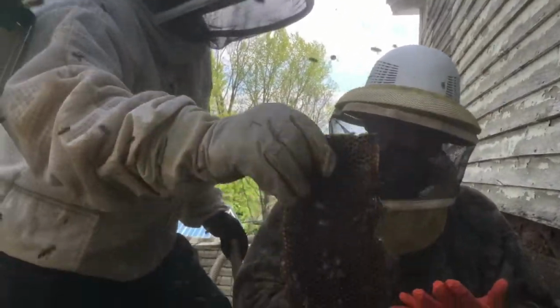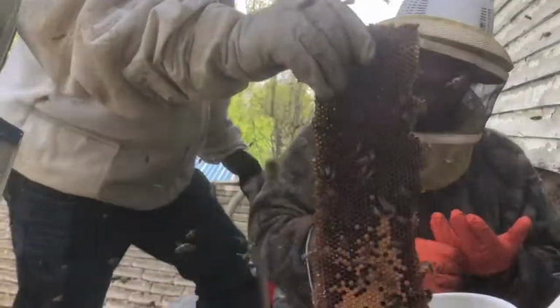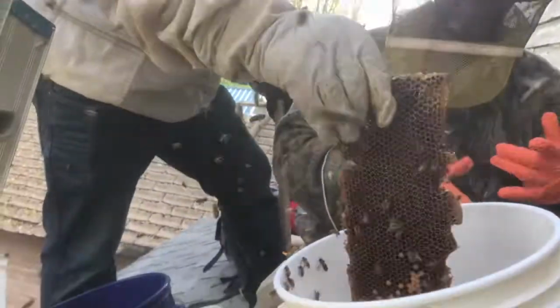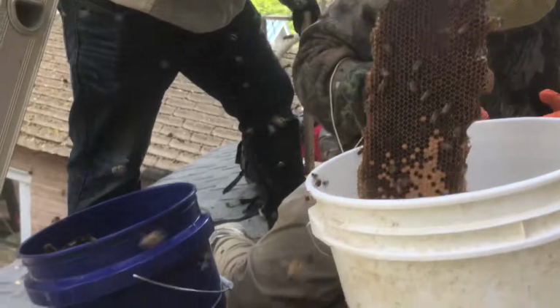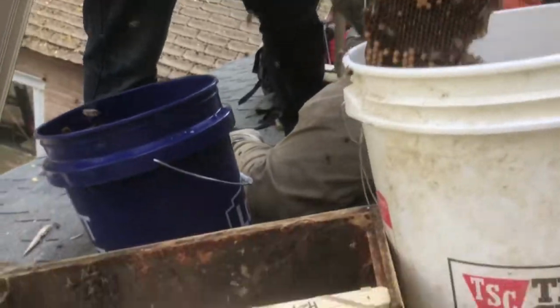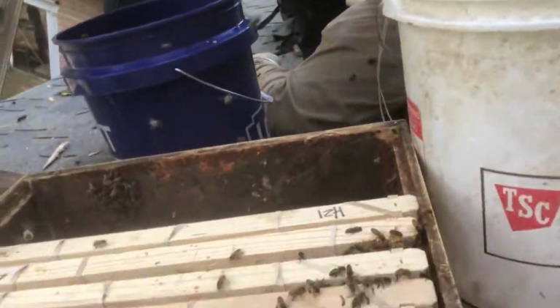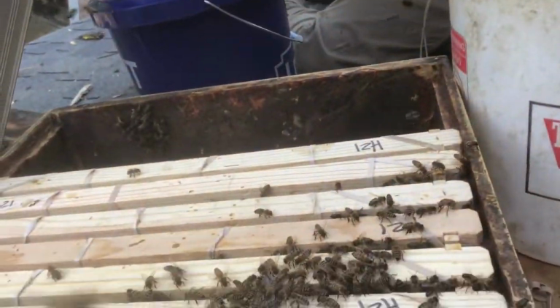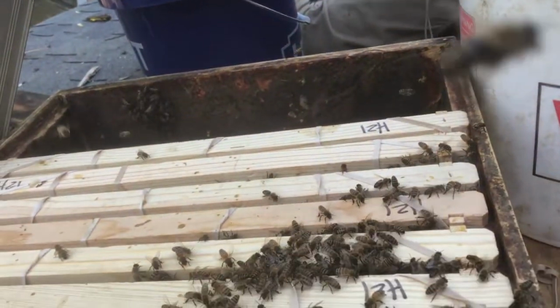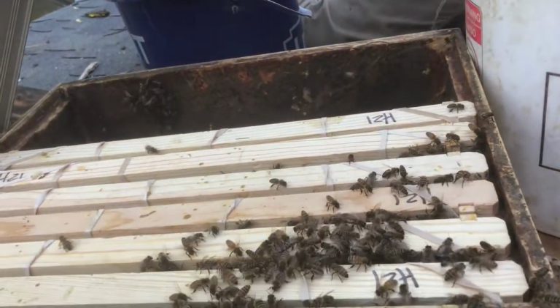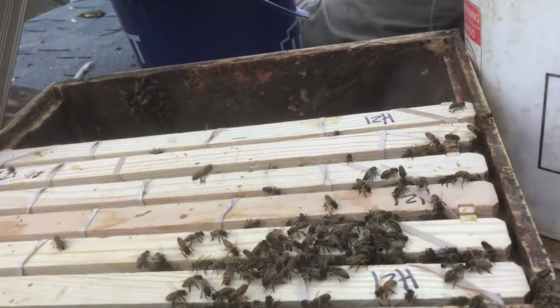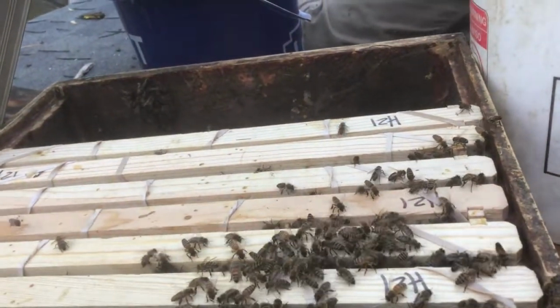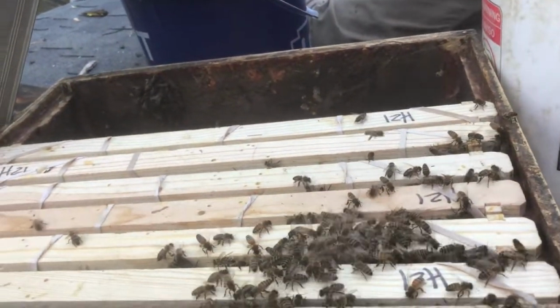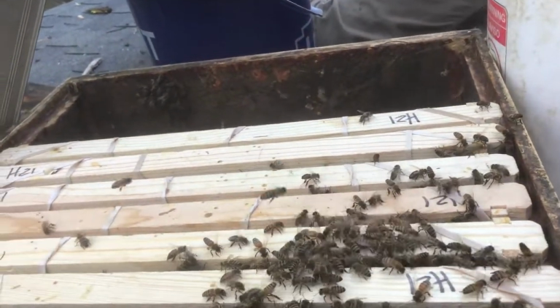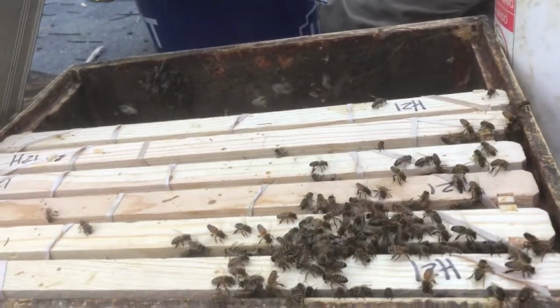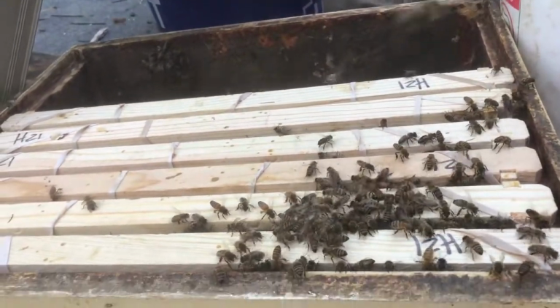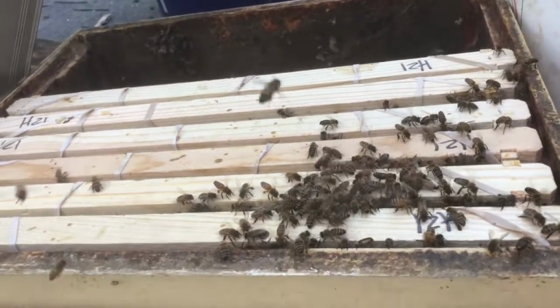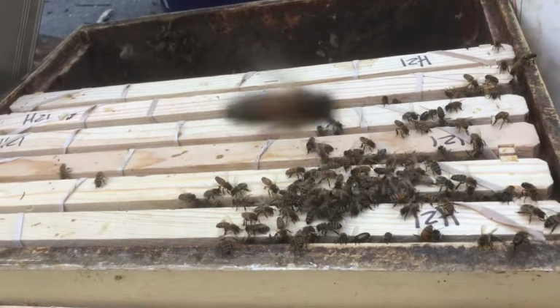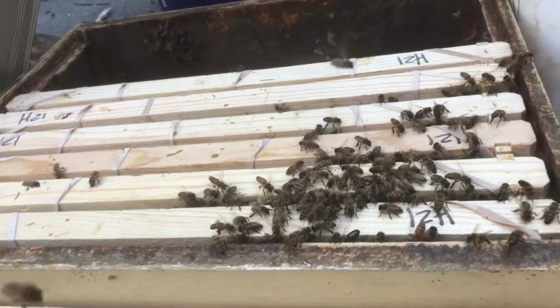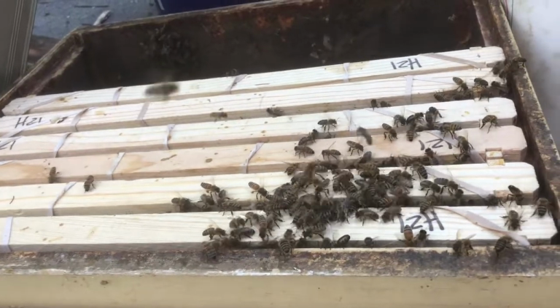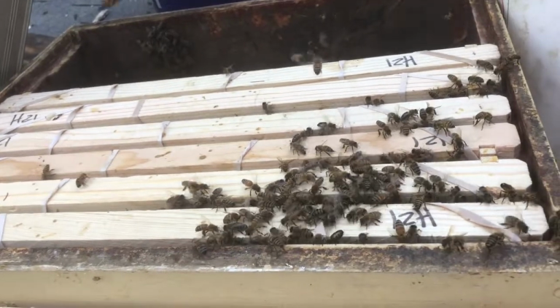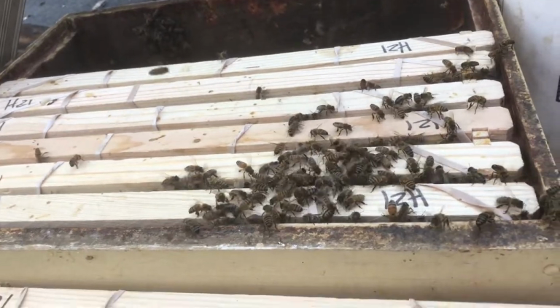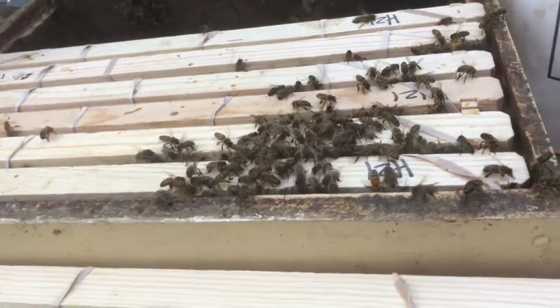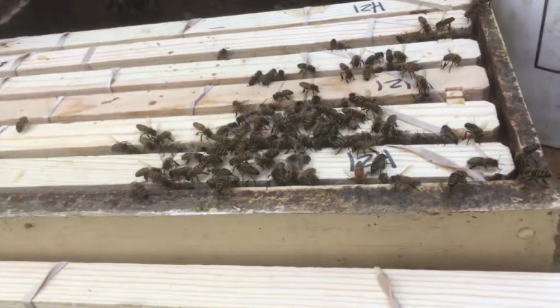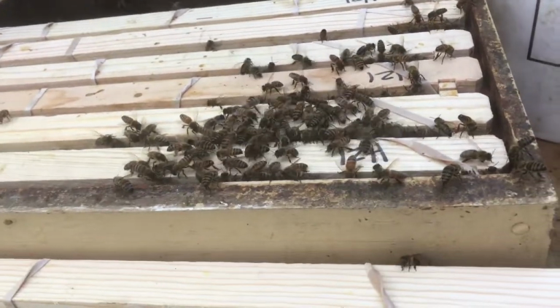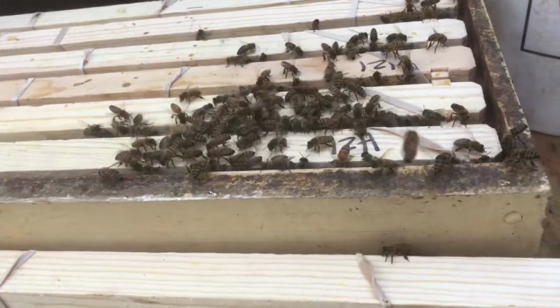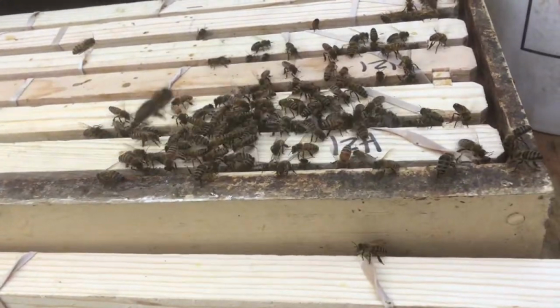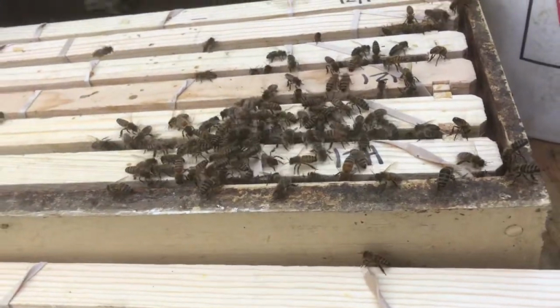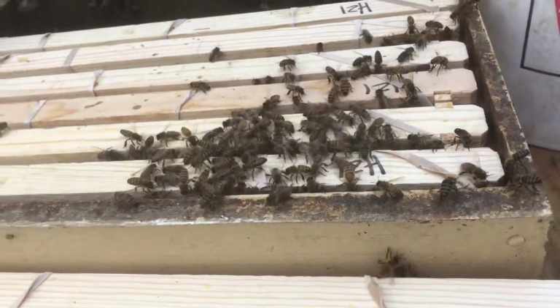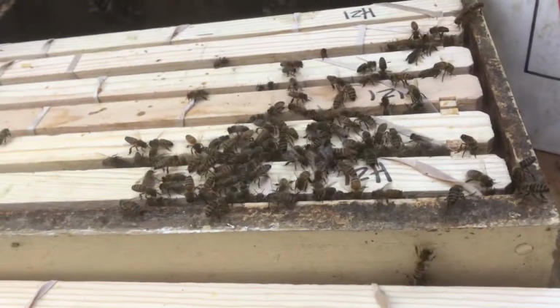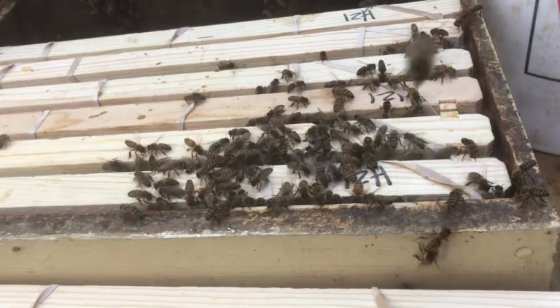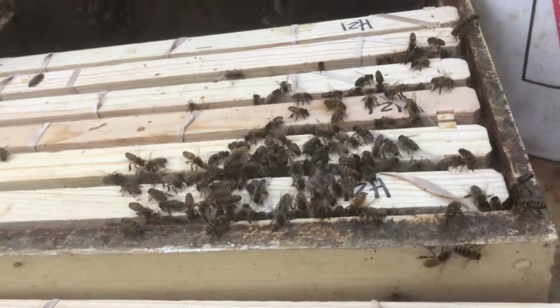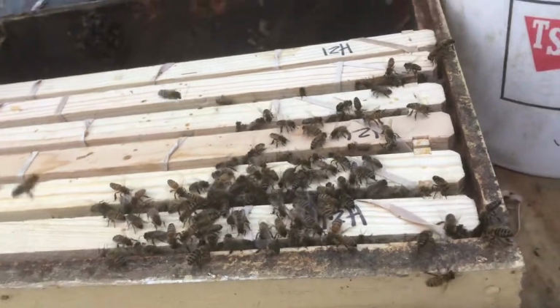I'm almost 100% positive that one hatched out here or we had it loaded up. And you can see the girls fanning their butts in the air, saying this is now home. I think we've got a queen.